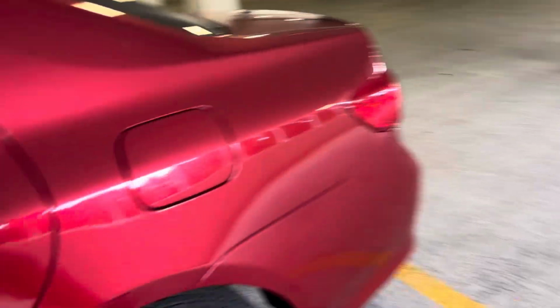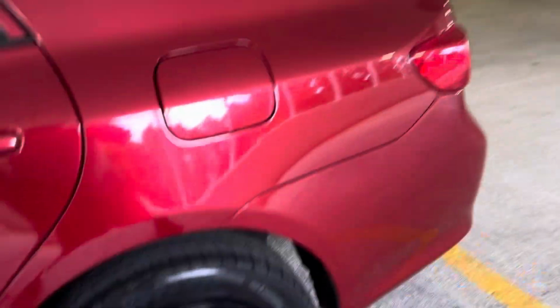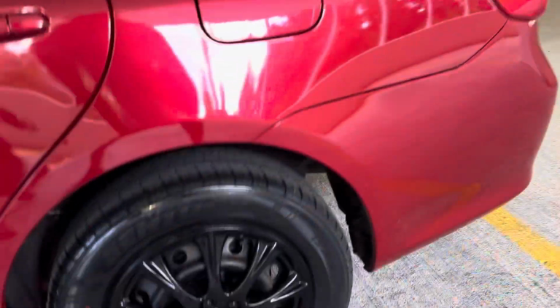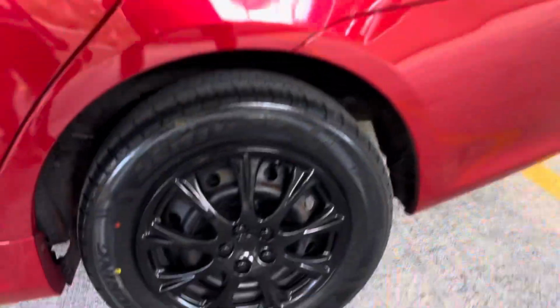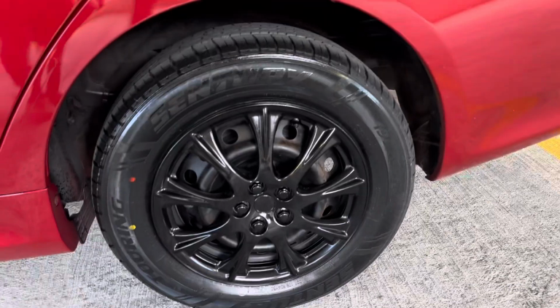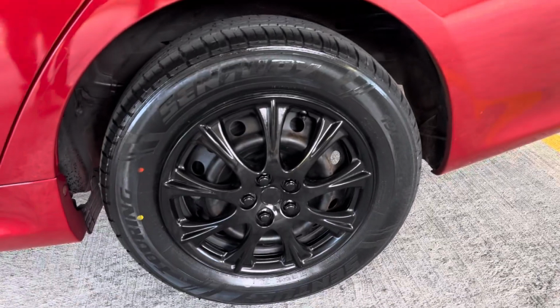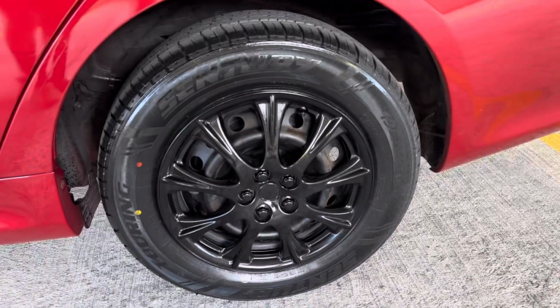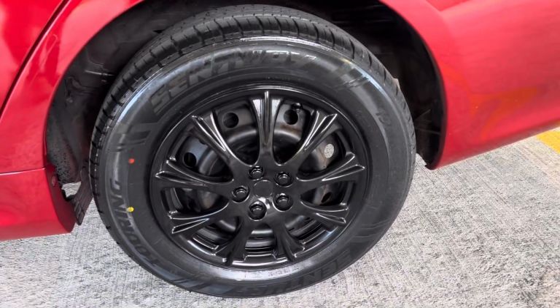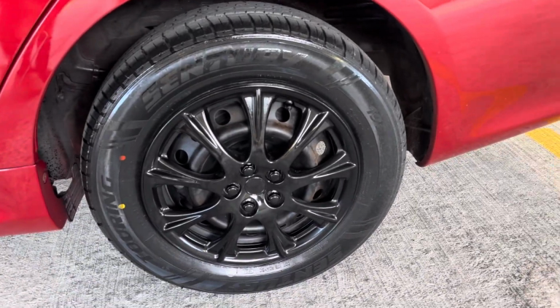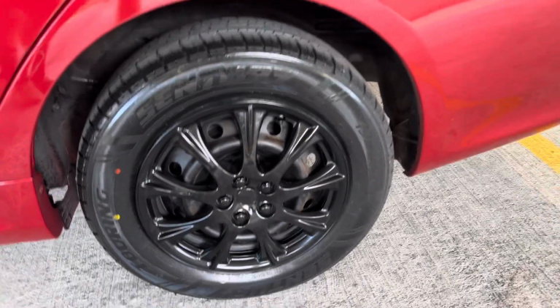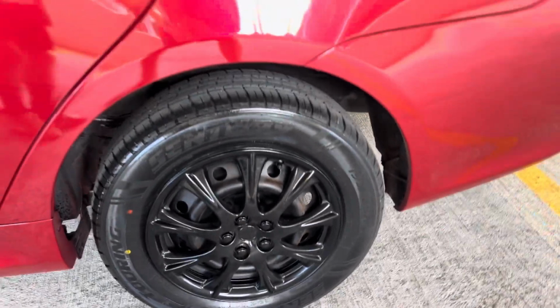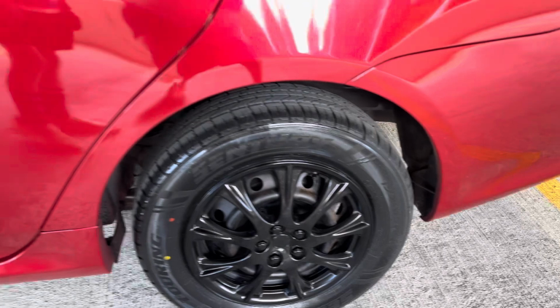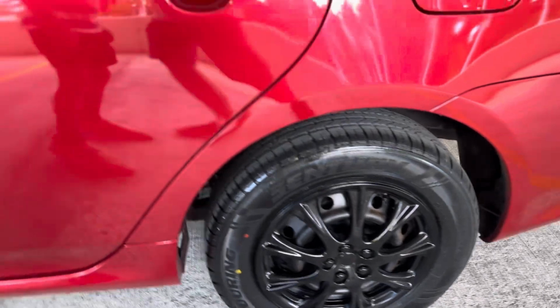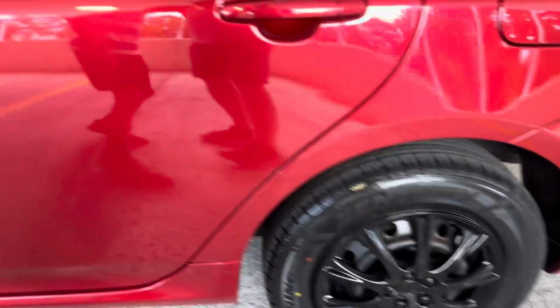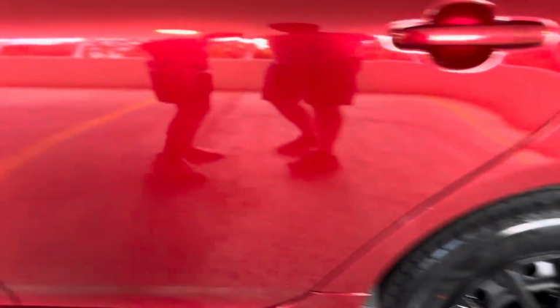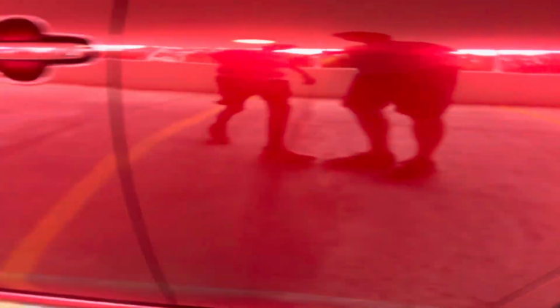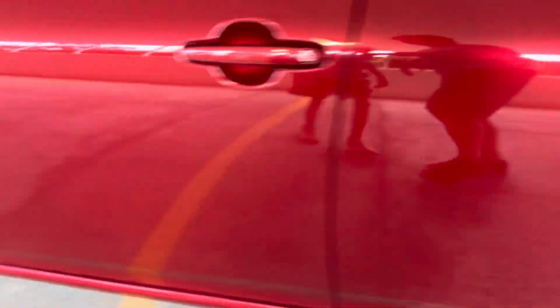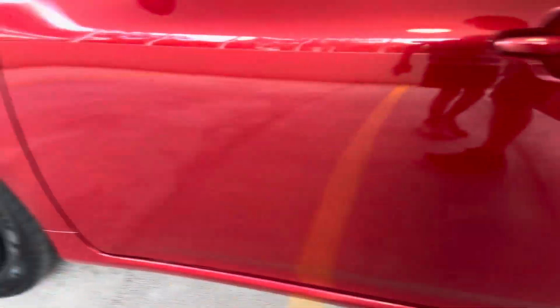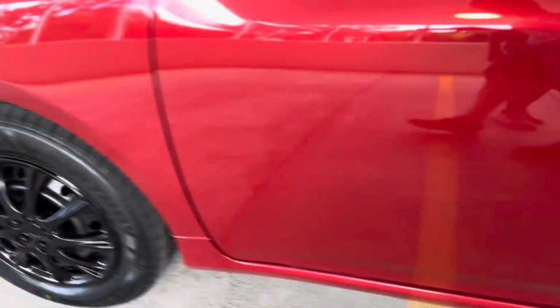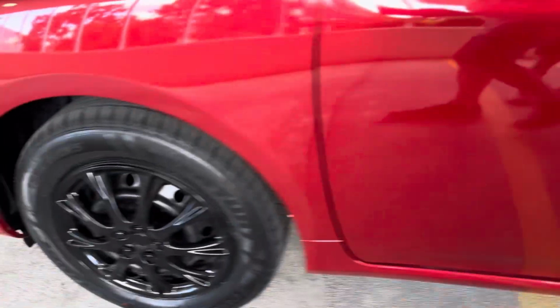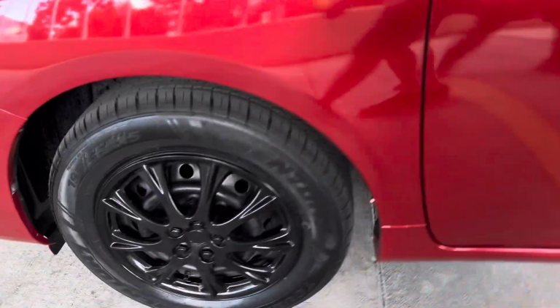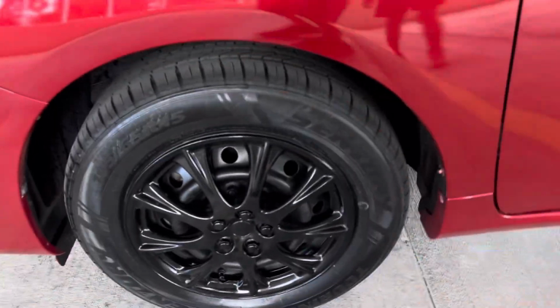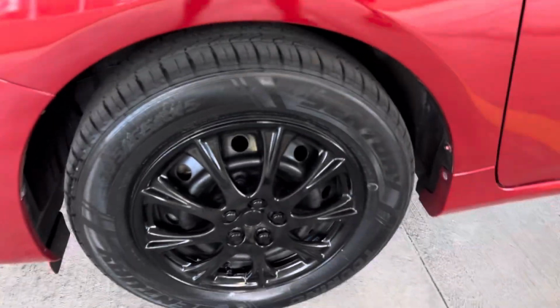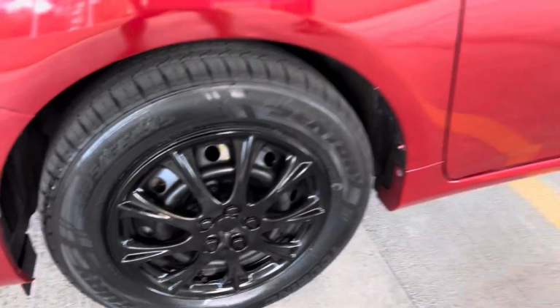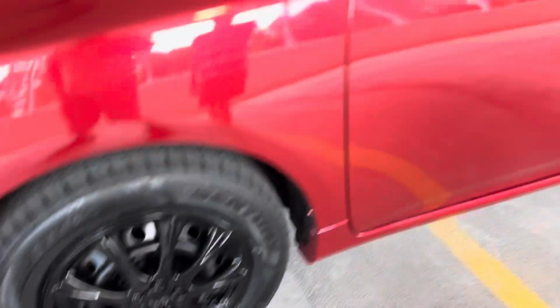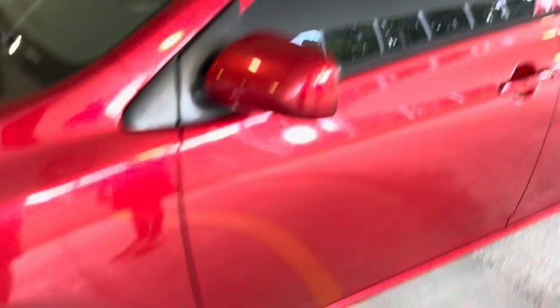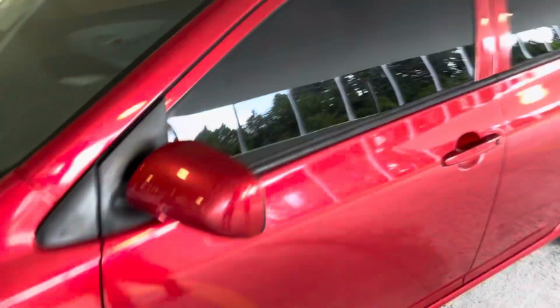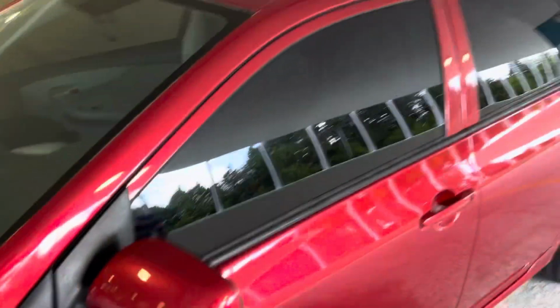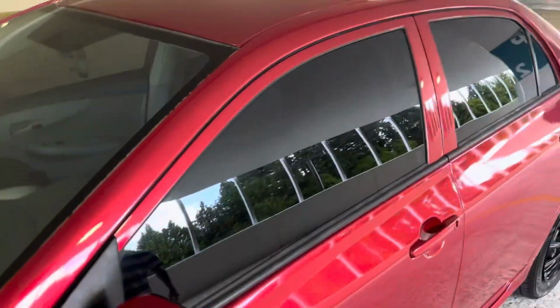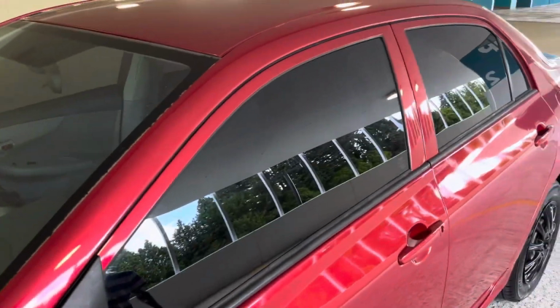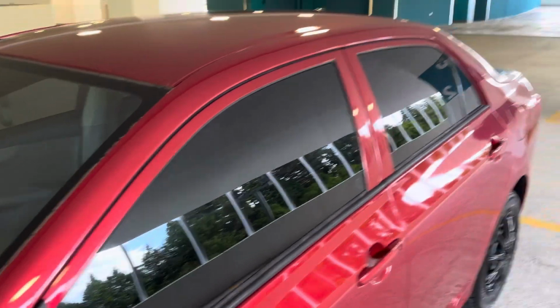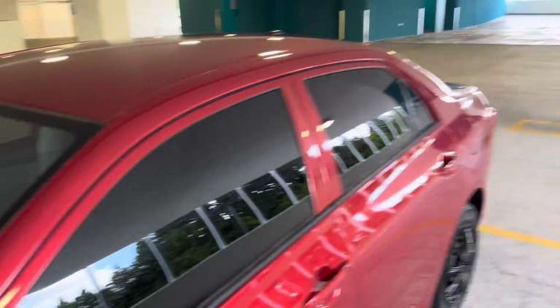Here's an early Christmas present — four brand new matching tires. How about that? Hot dog! We've also got tinted windows.